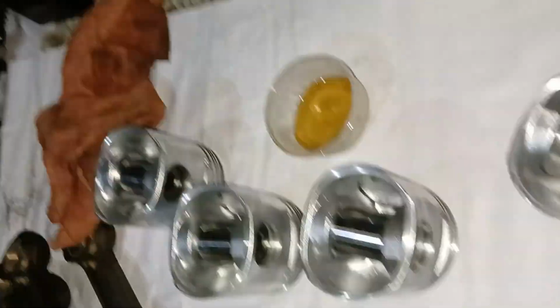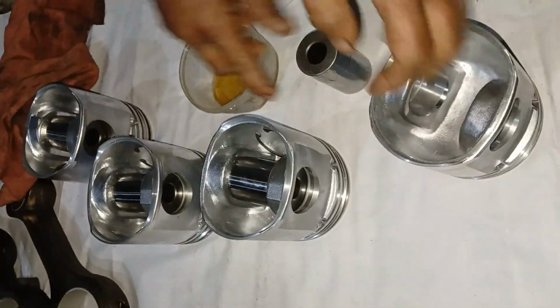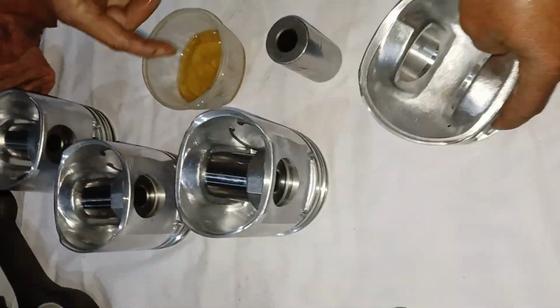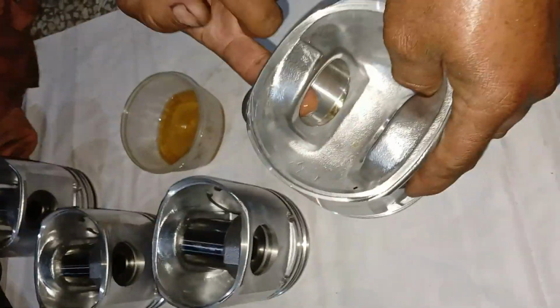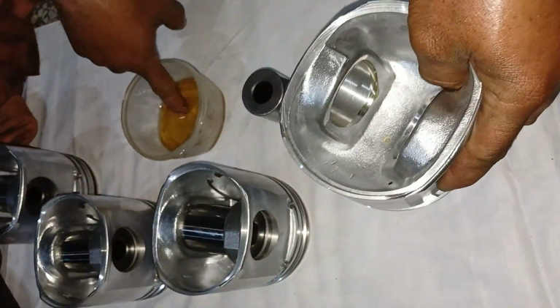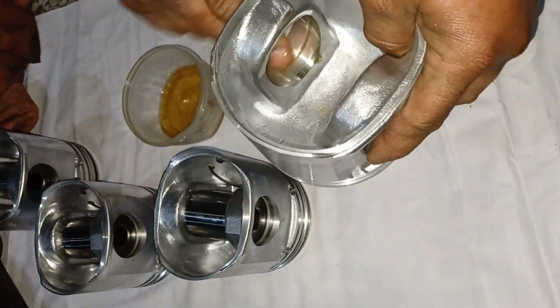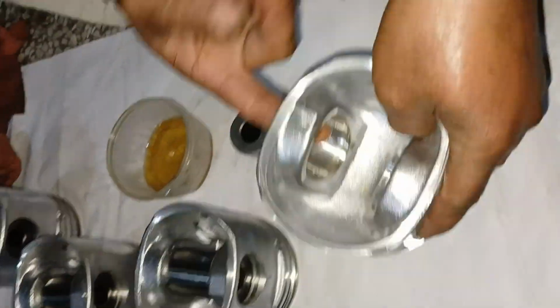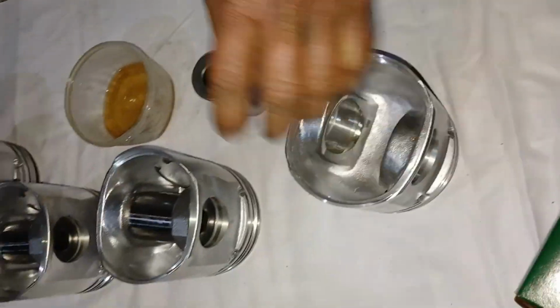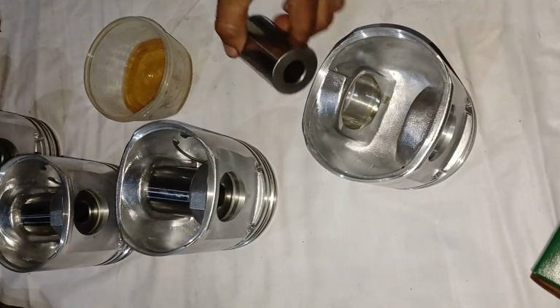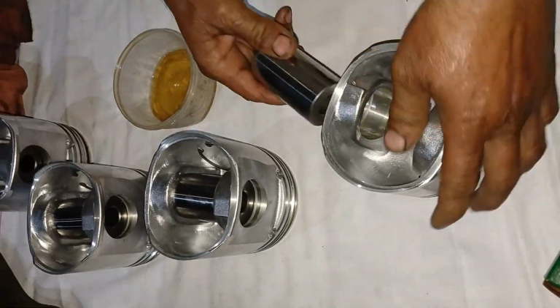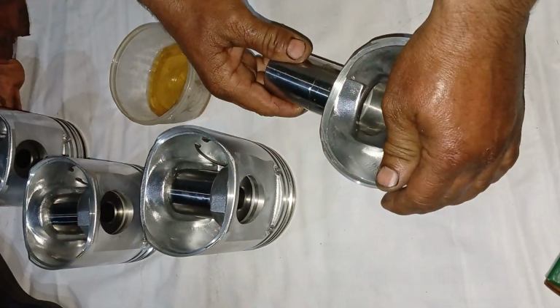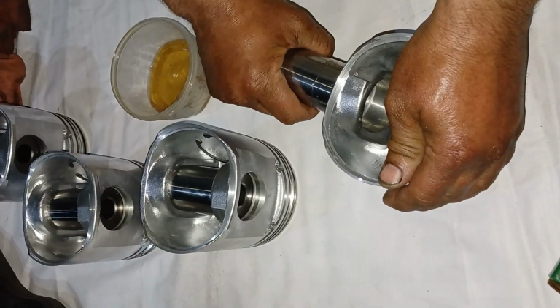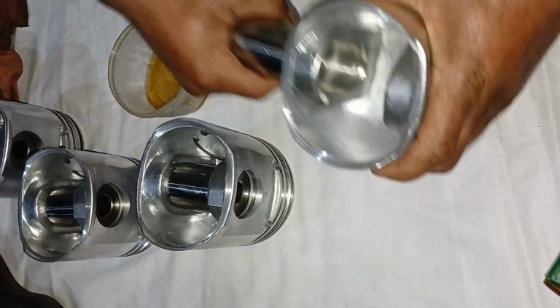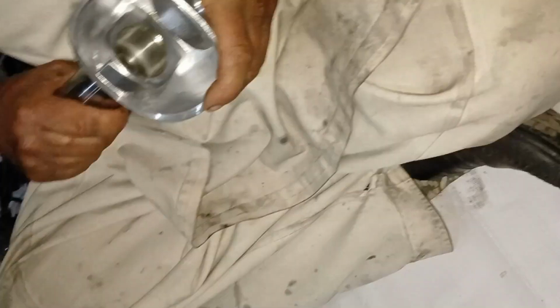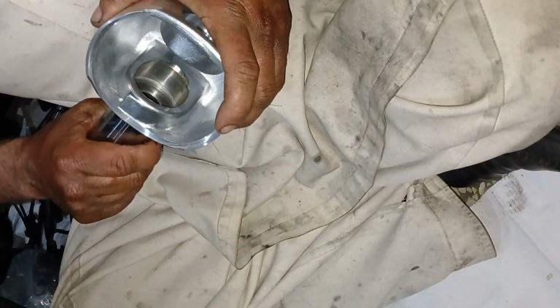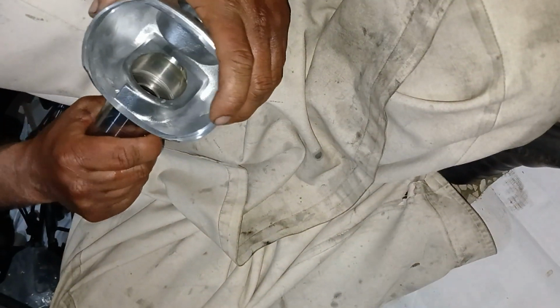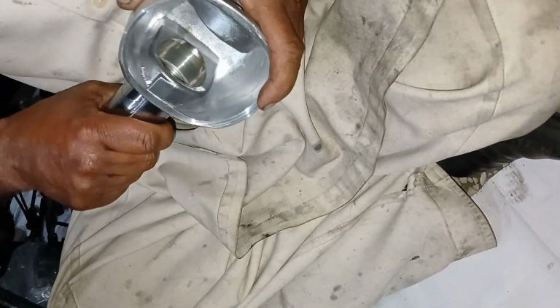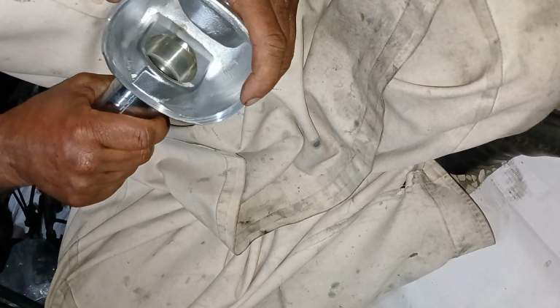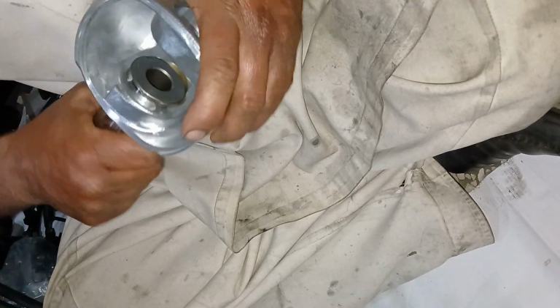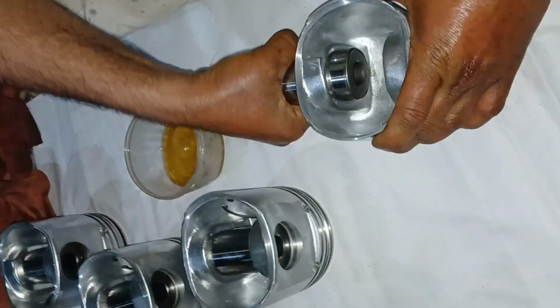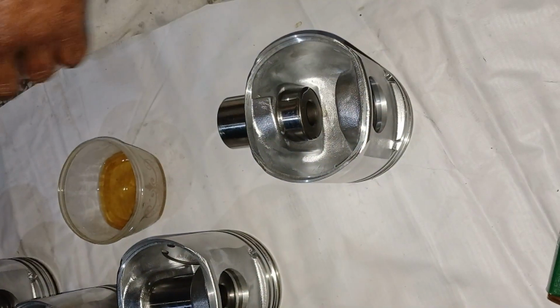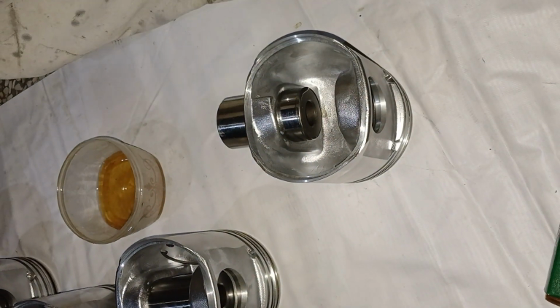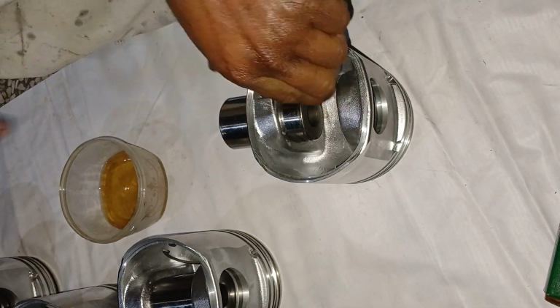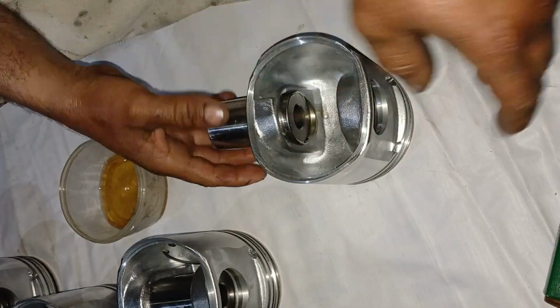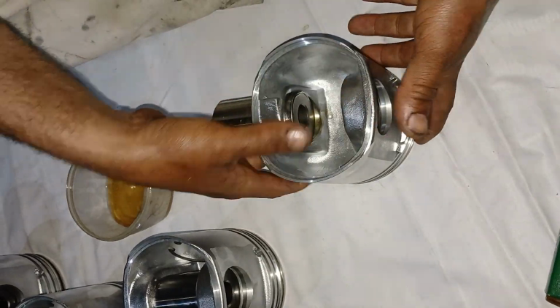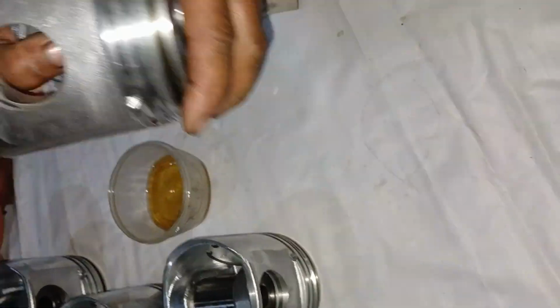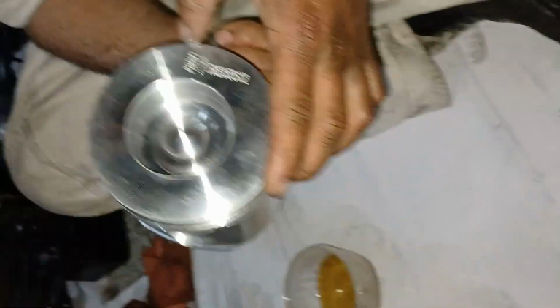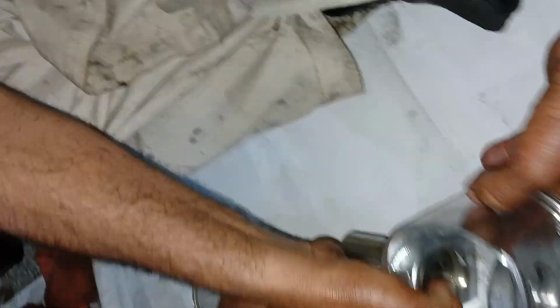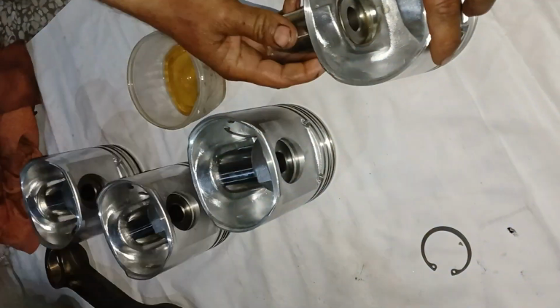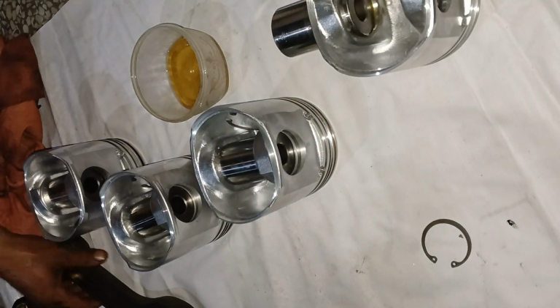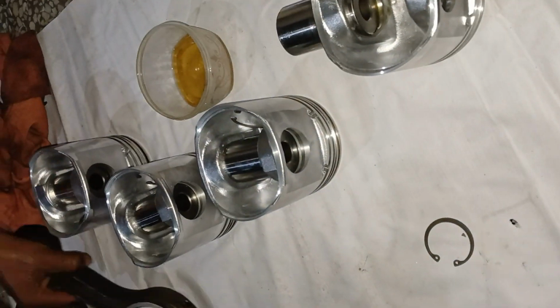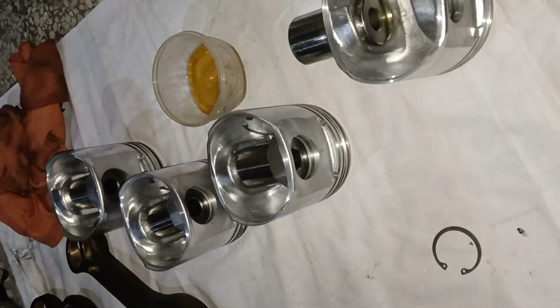Hello friends. In this video we are going to assemble and install the piston in a John Deere 4045 four-cylinder engine. You will learn how to install the piston, the torque of the piston, and the degree torque.